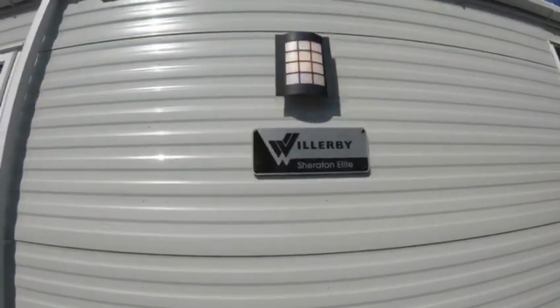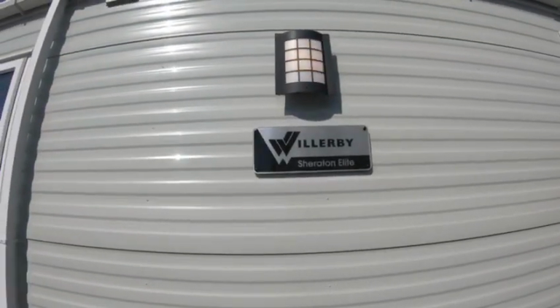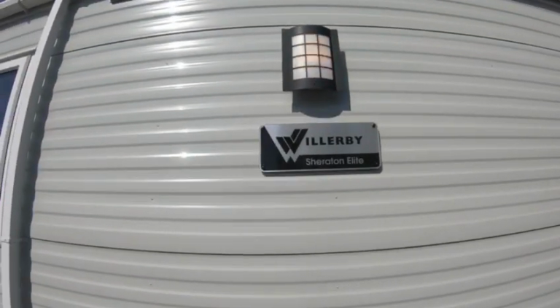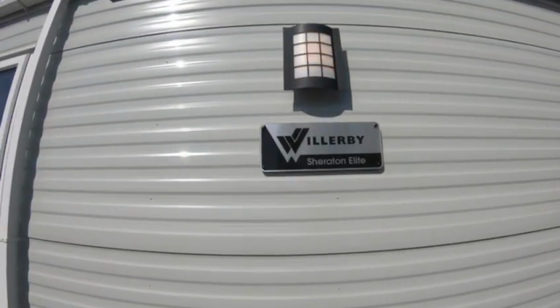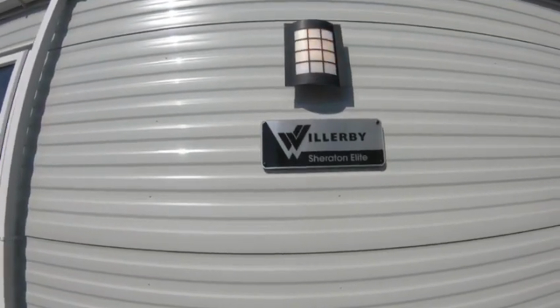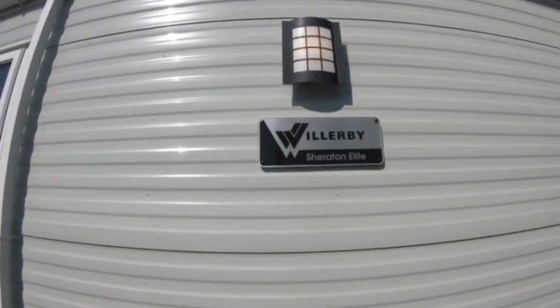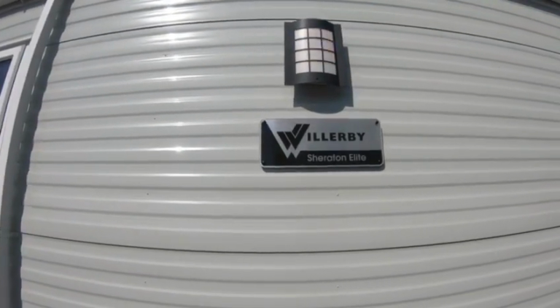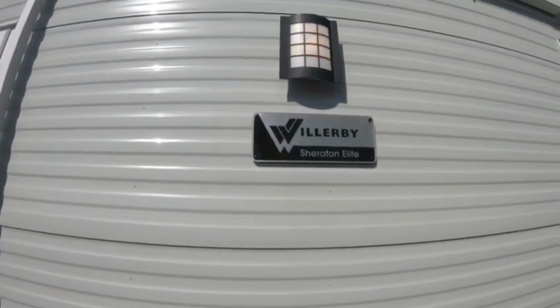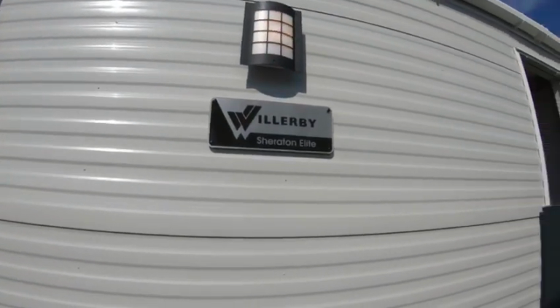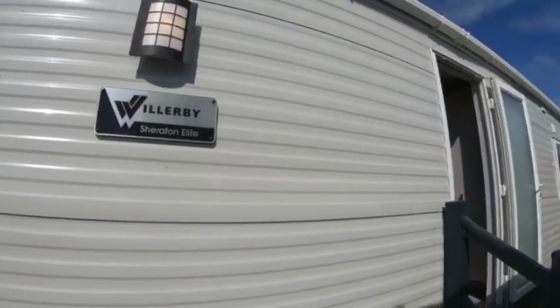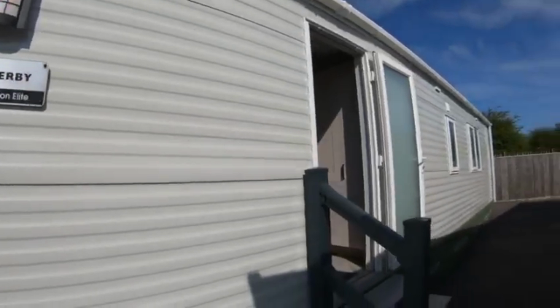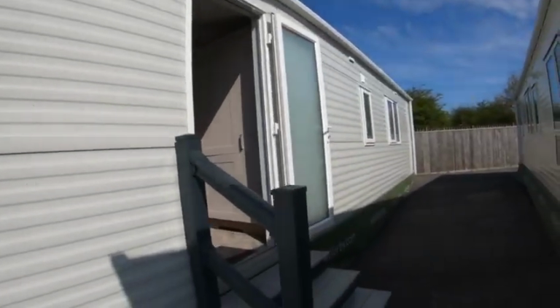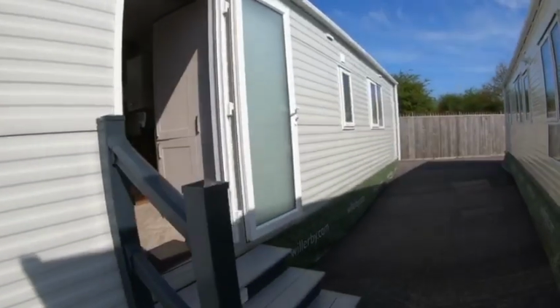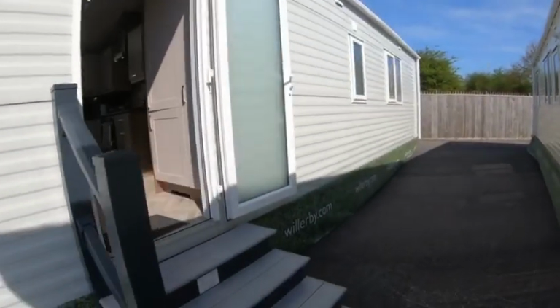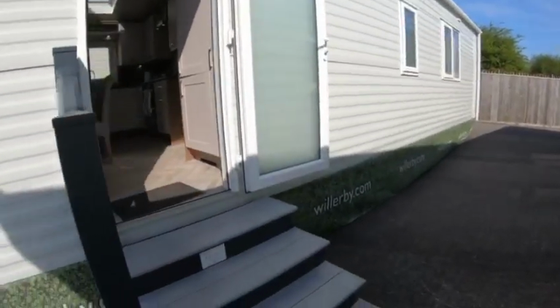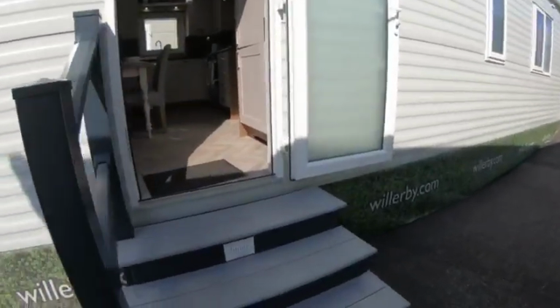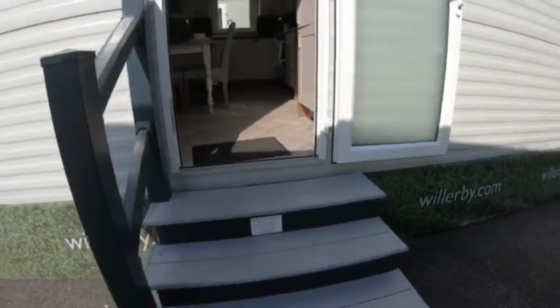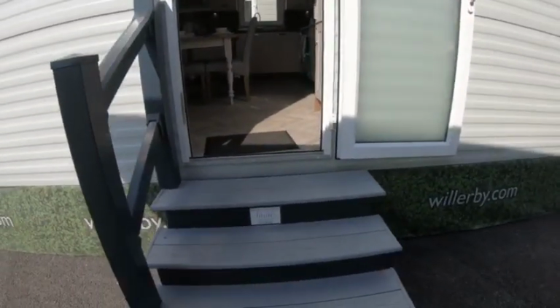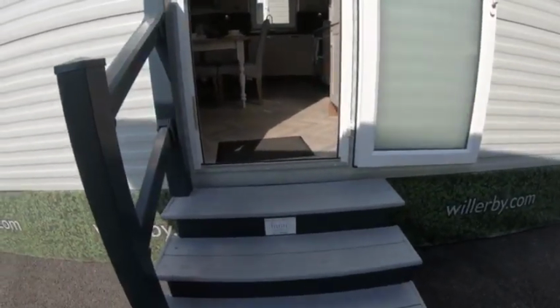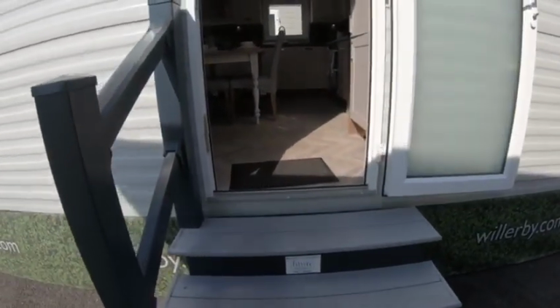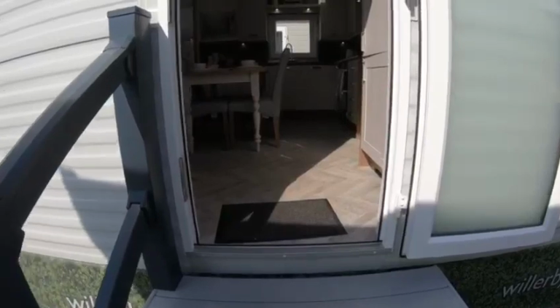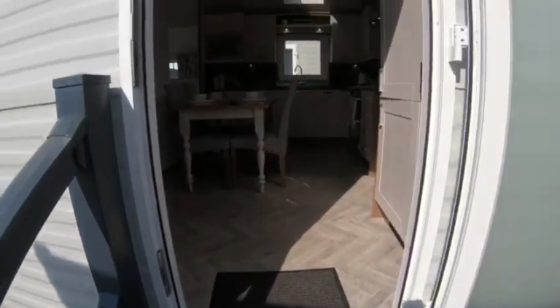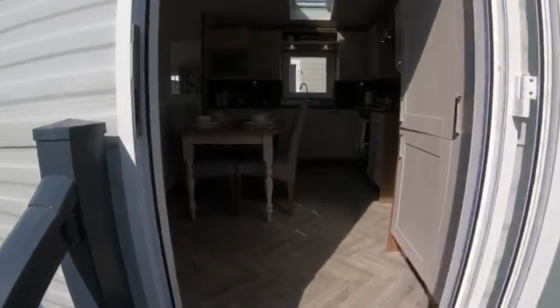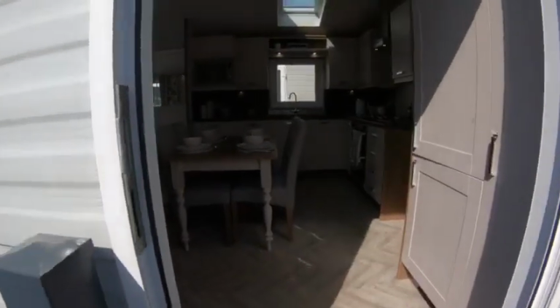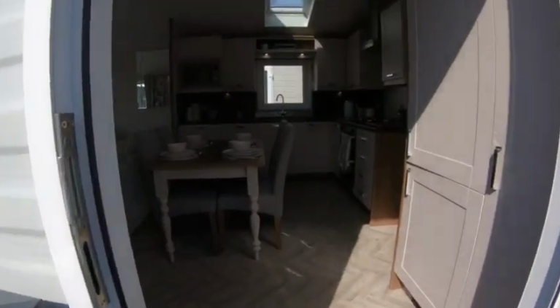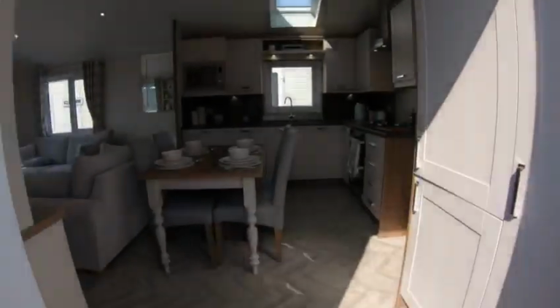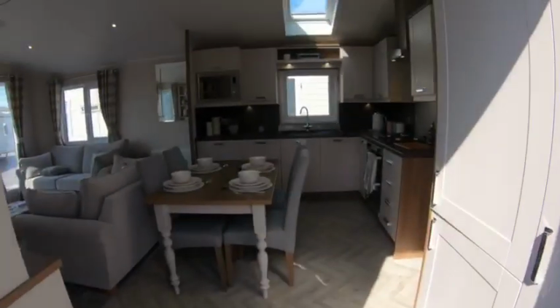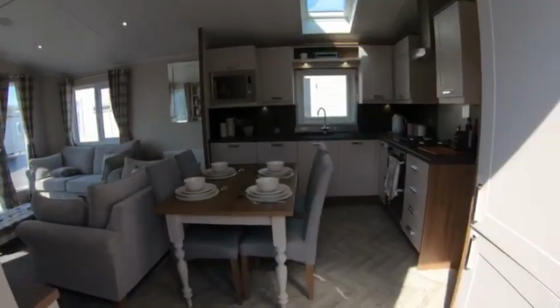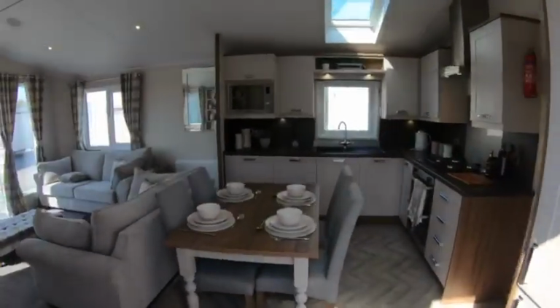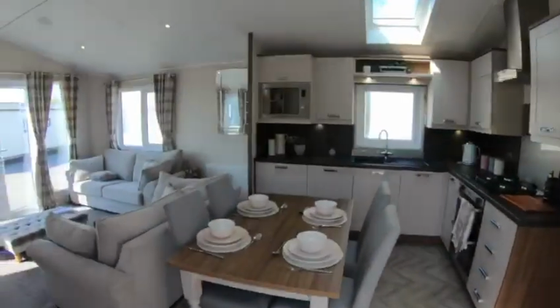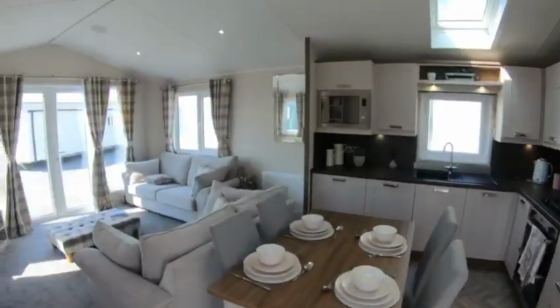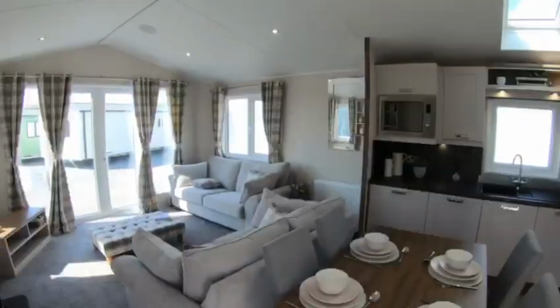This also comes as a baby version. The Sheraton Elite is a 42 by 14 two bed and the baby version is a 40 by 13 two bed.